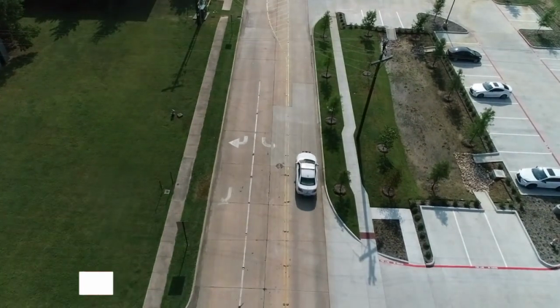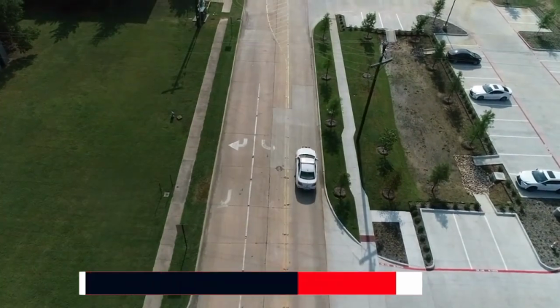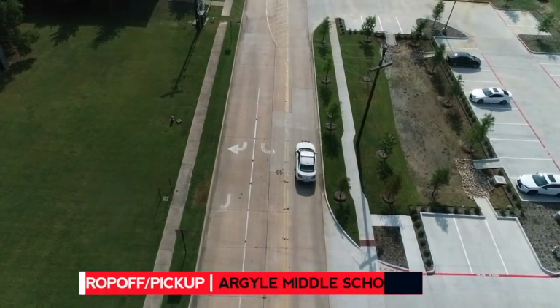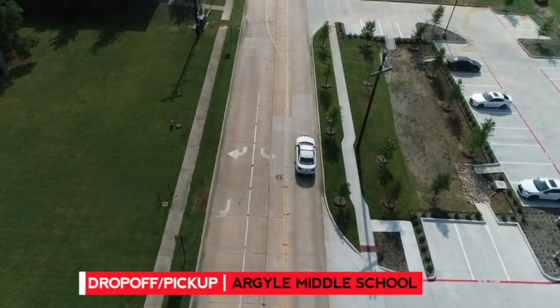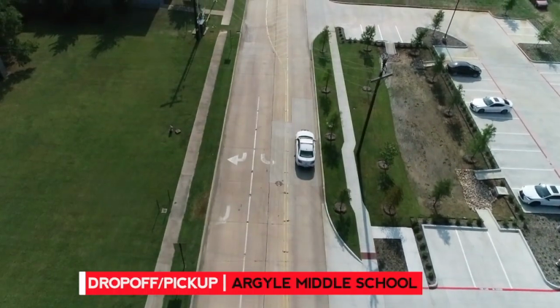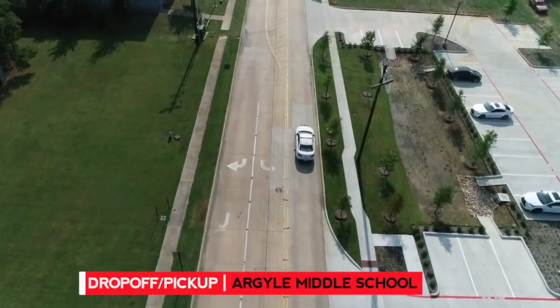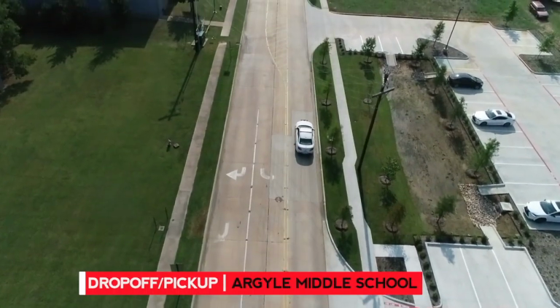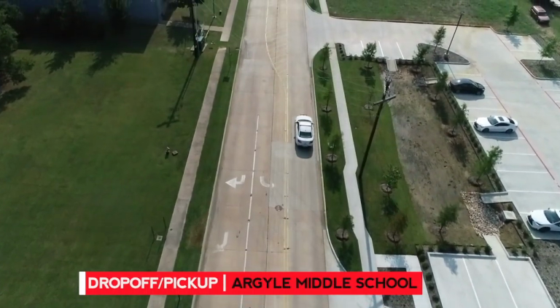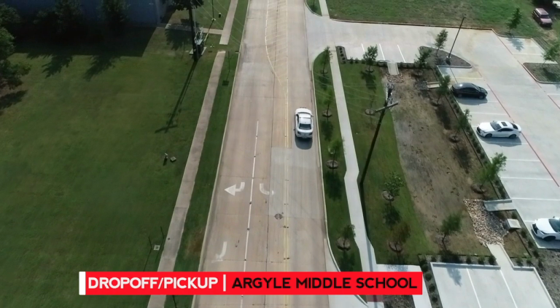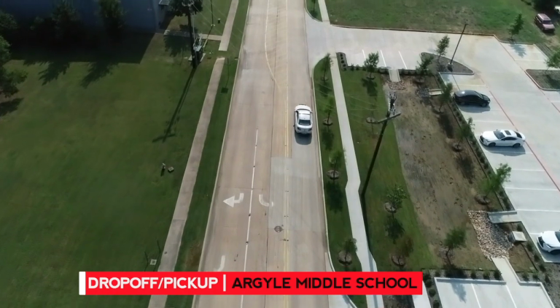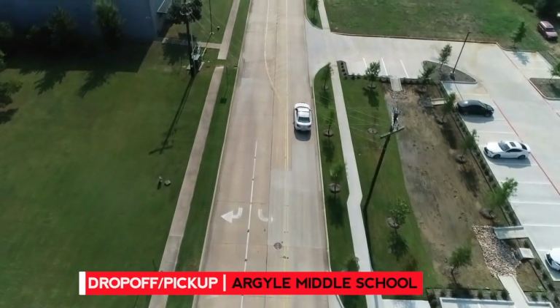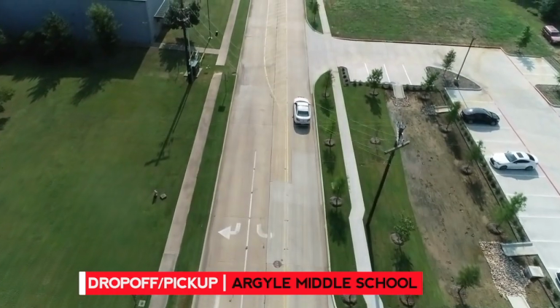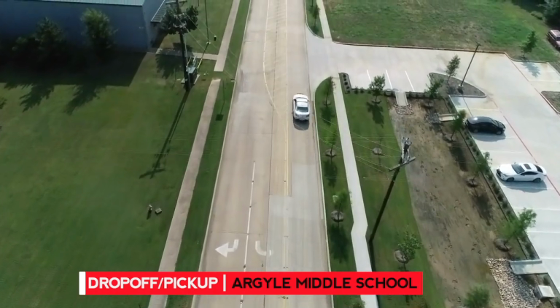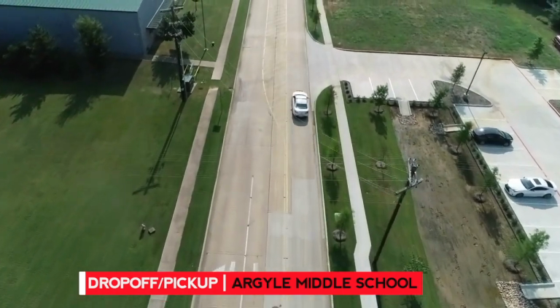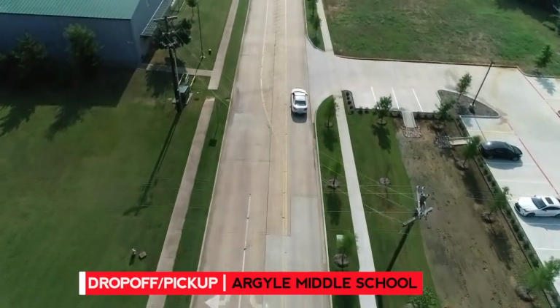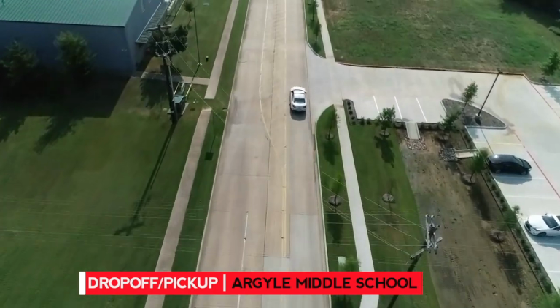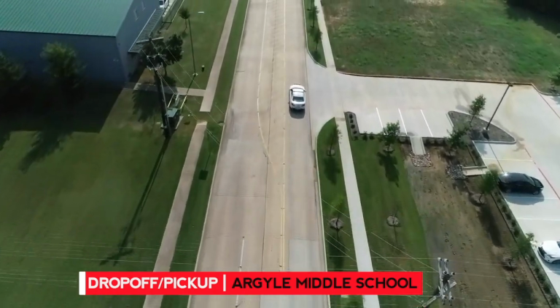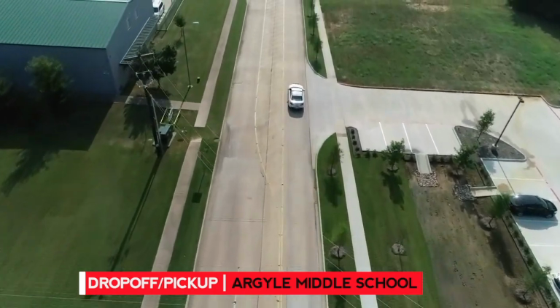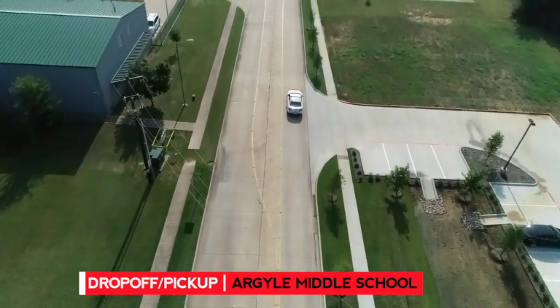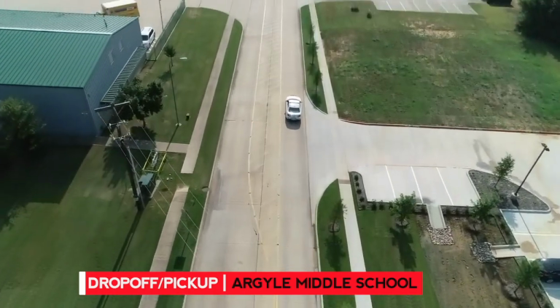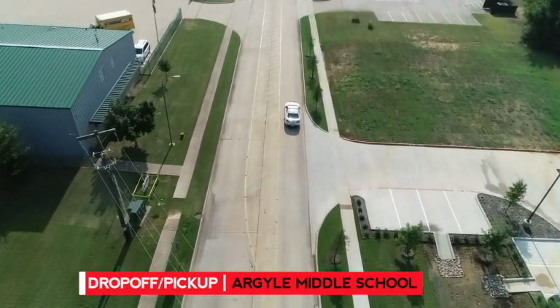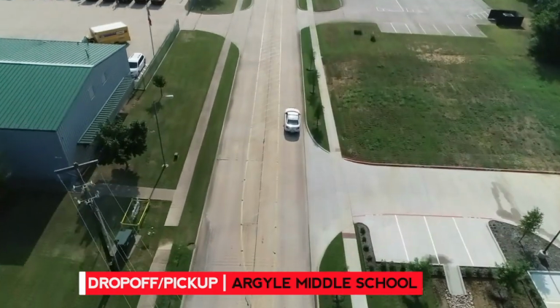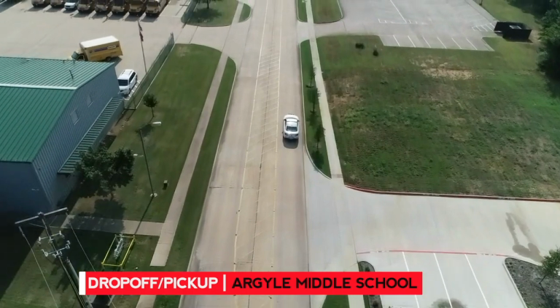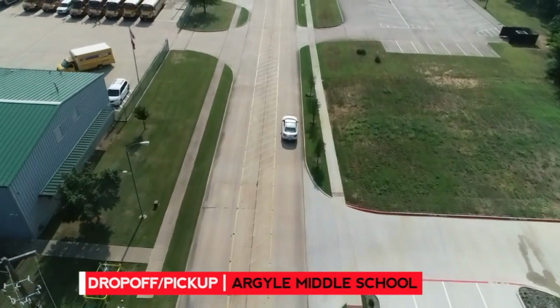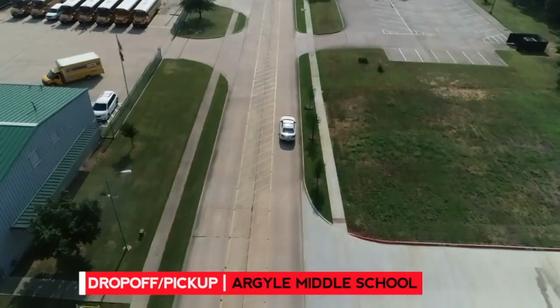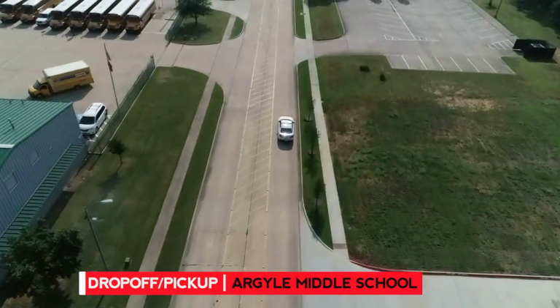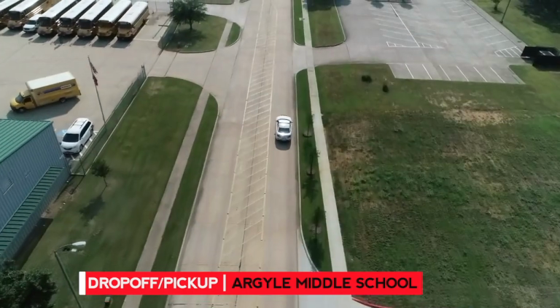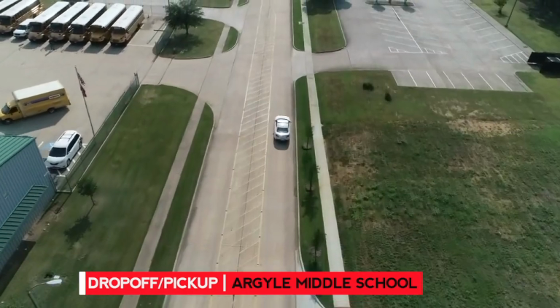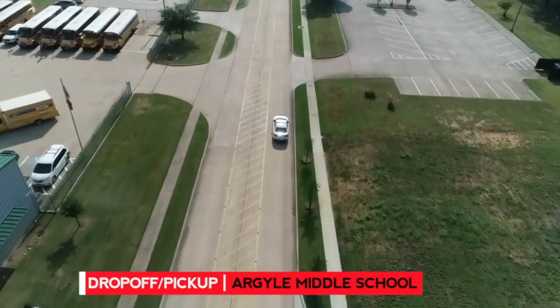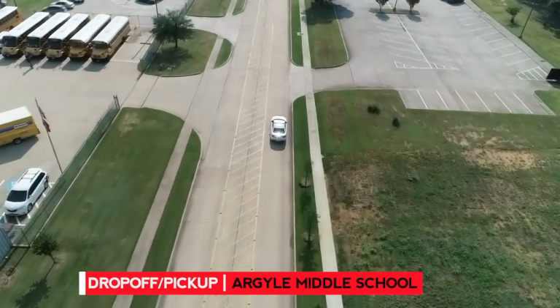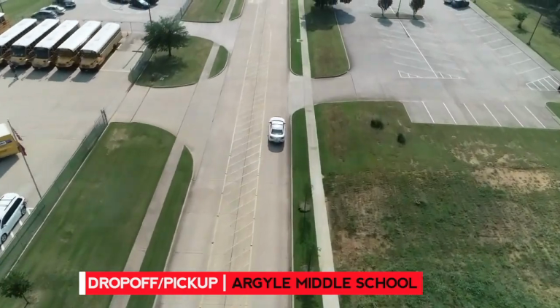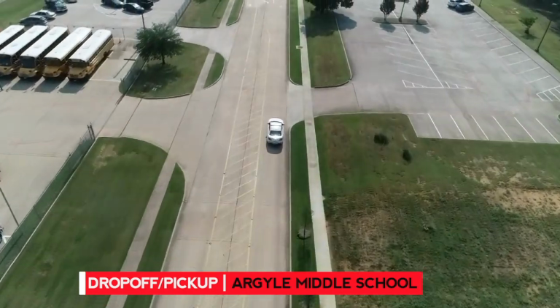Hello Argyle Middle School parents. This is Chief Kearney from the Argyle ISD Police Department, and I am here to talk you through the best ways to drop off and pick up your student at Argyle Middle School.